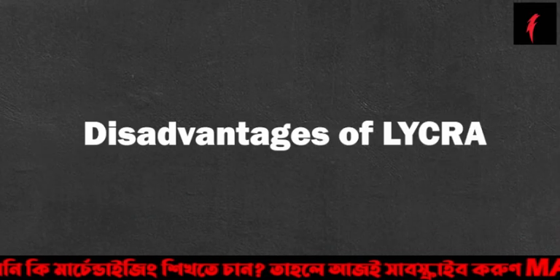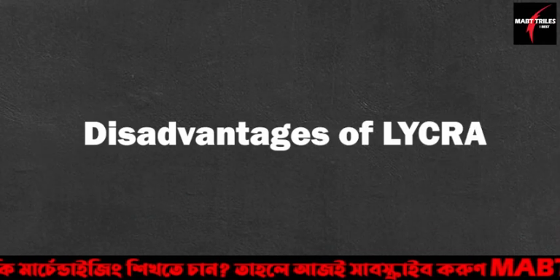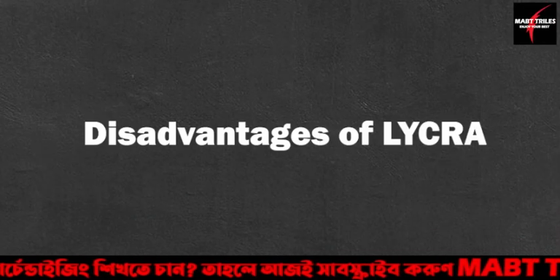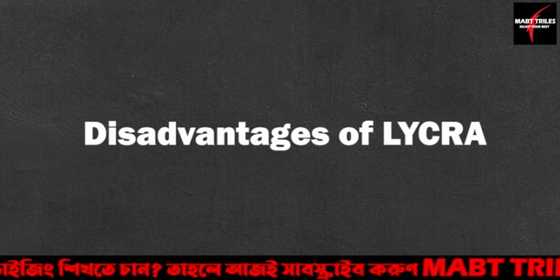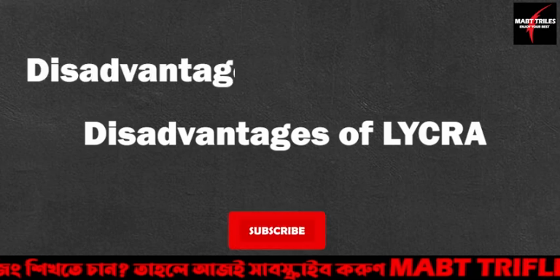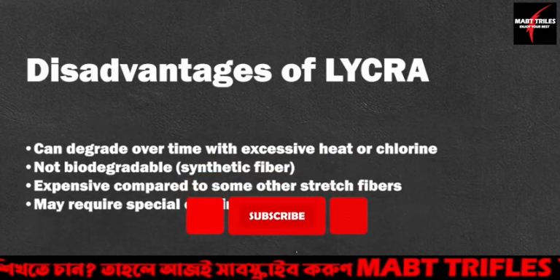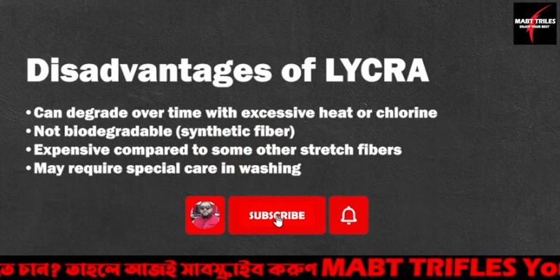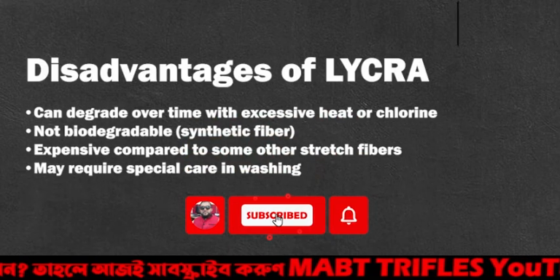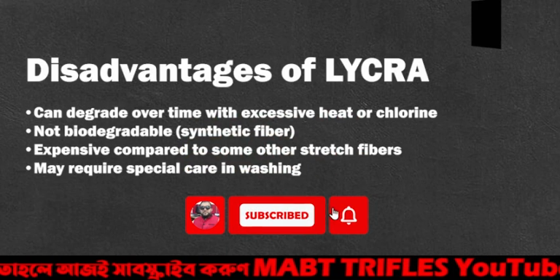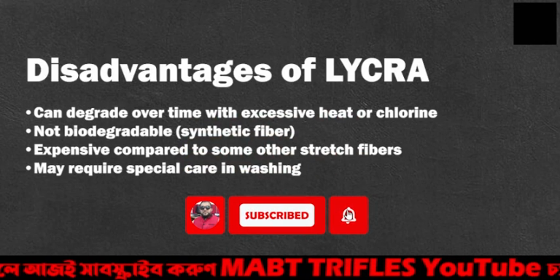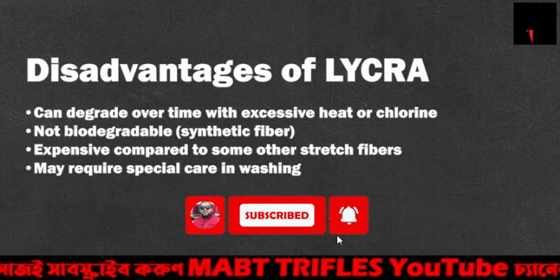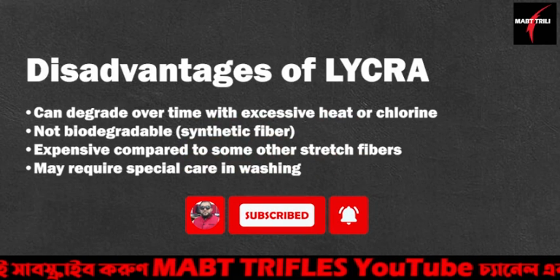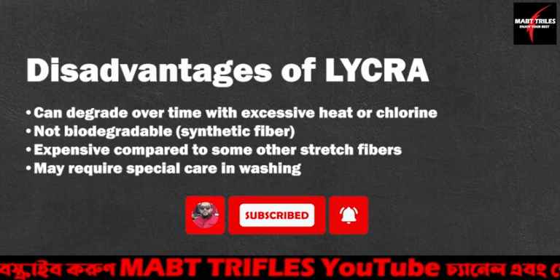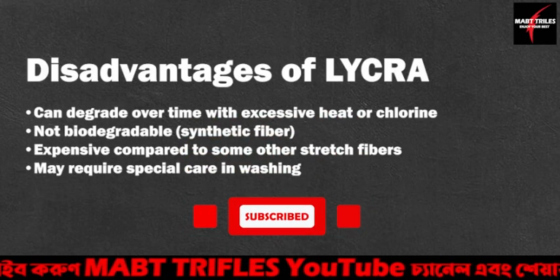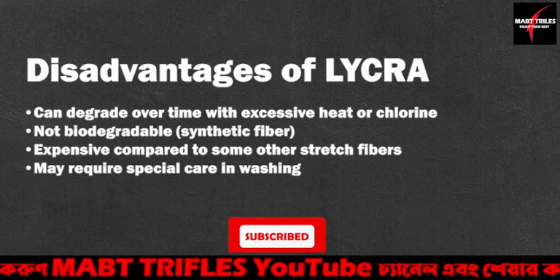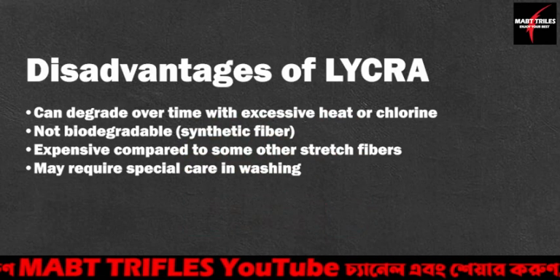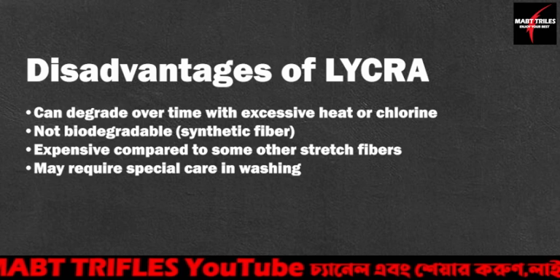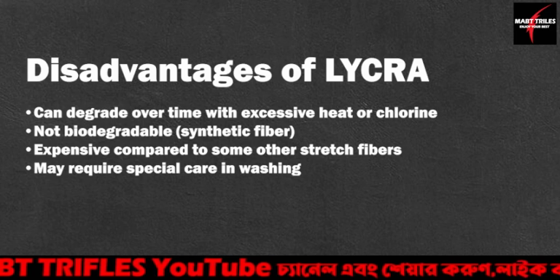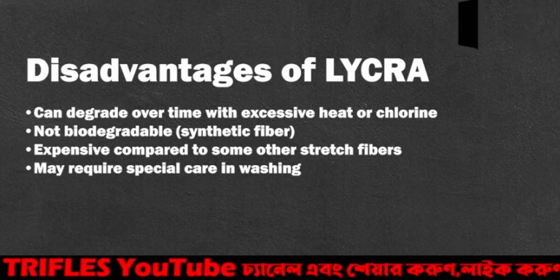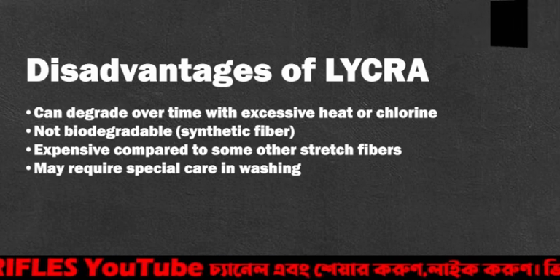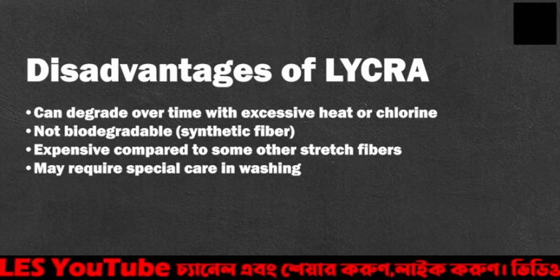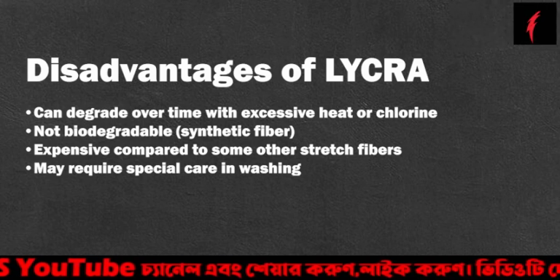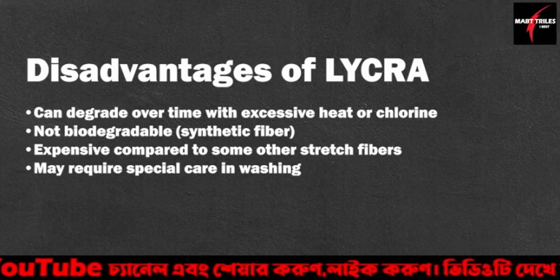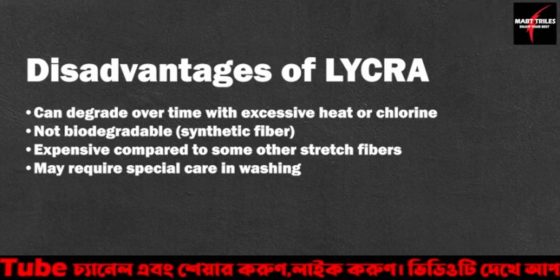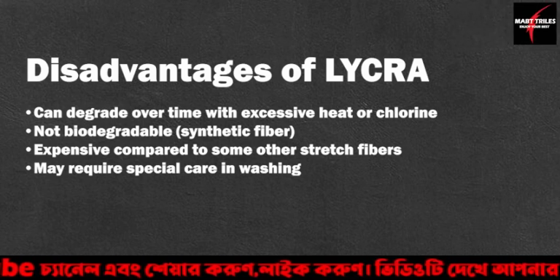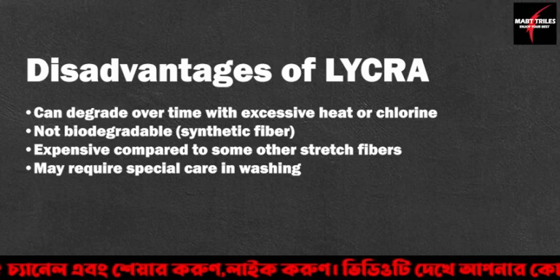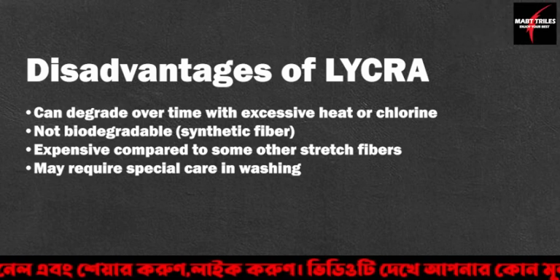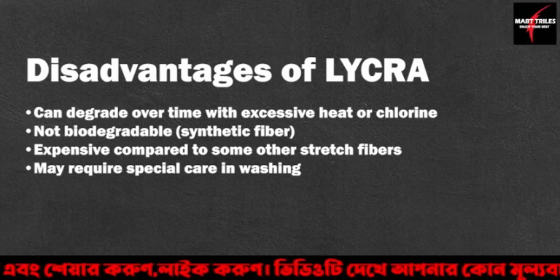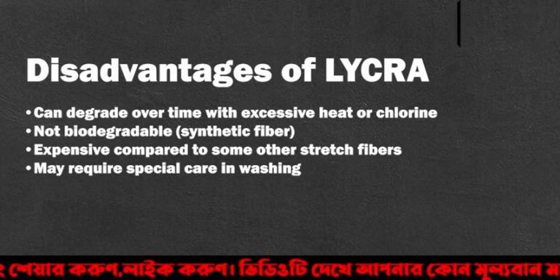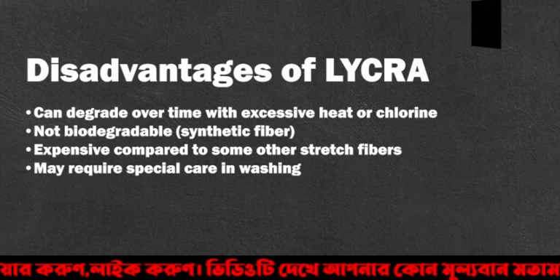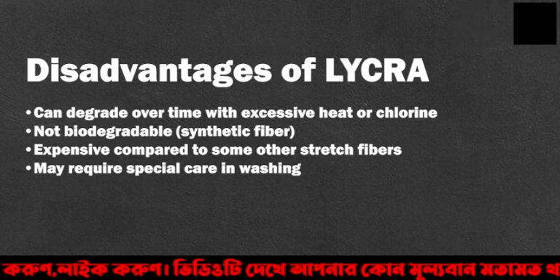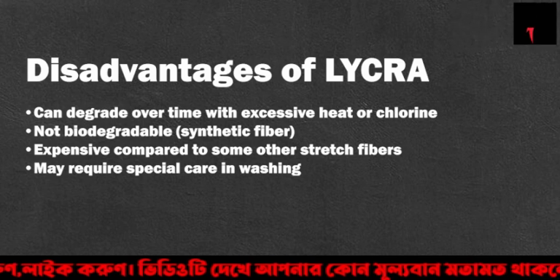Disadvantages of Lycra: Can degrade over time with excessive heat or chlorine. Not biodegradable — it is a synthetic fiber. Expensive compared to some other stretch fibers. May require special care in washing.